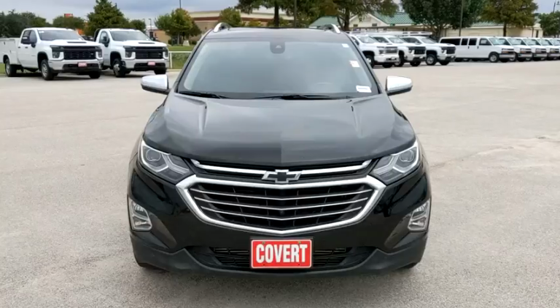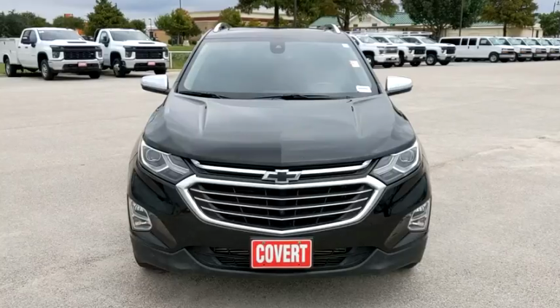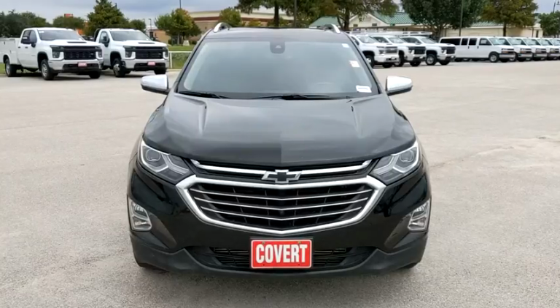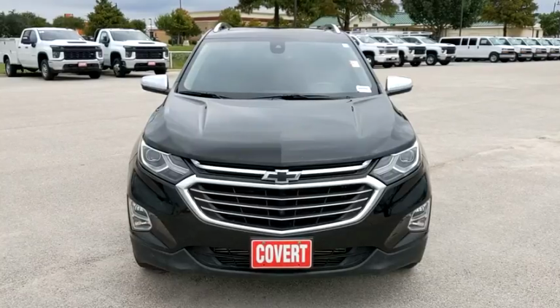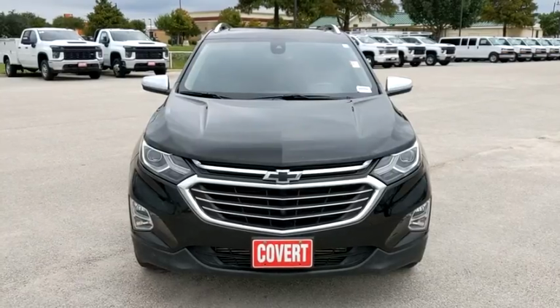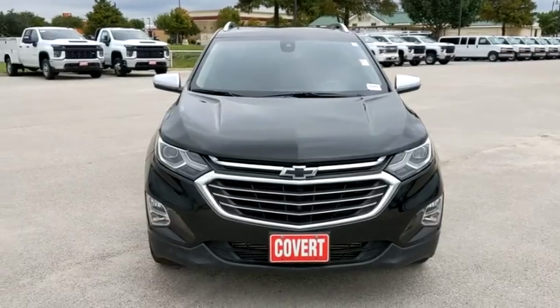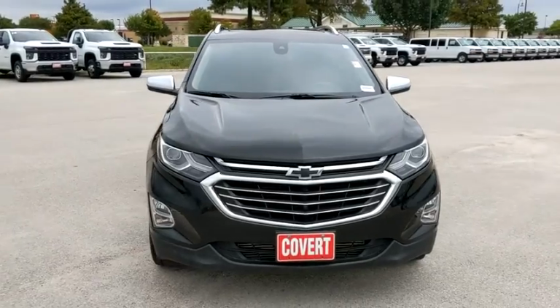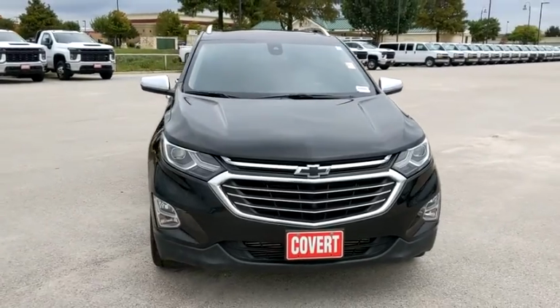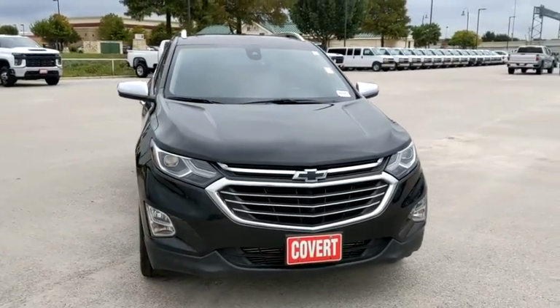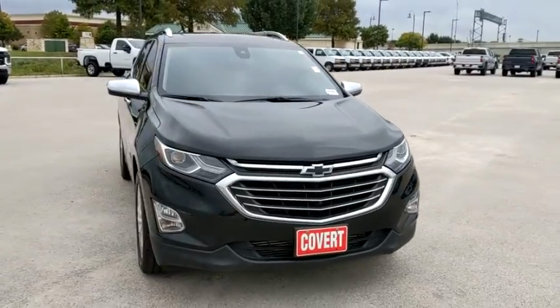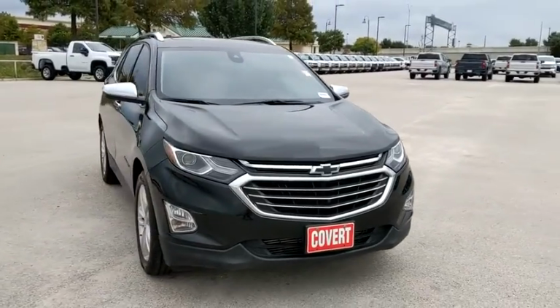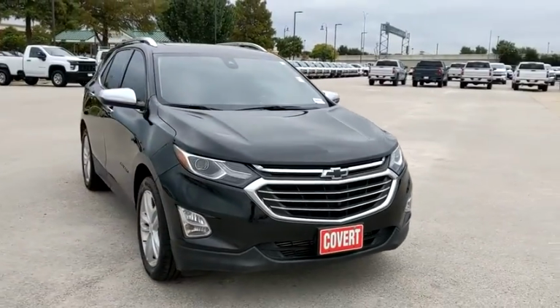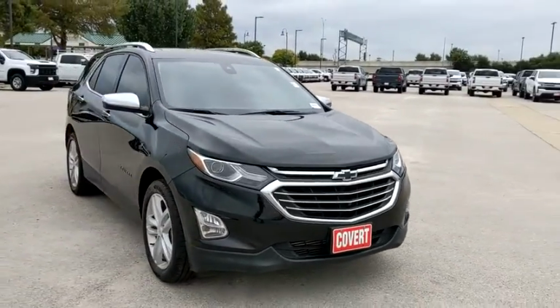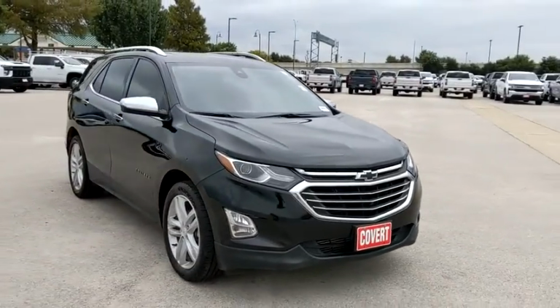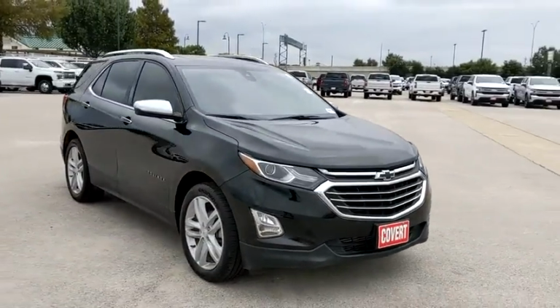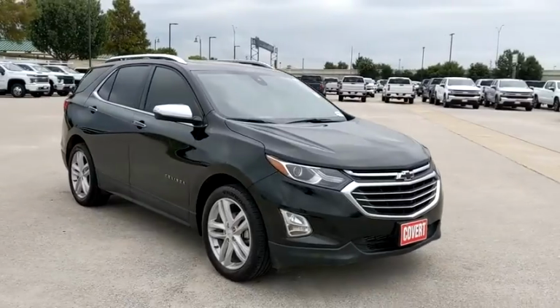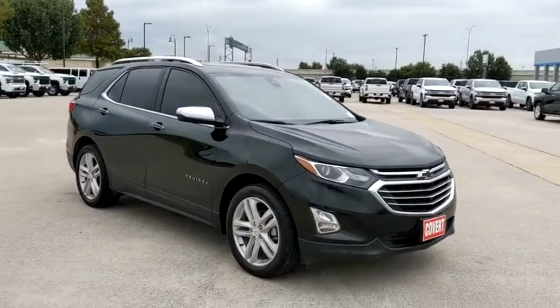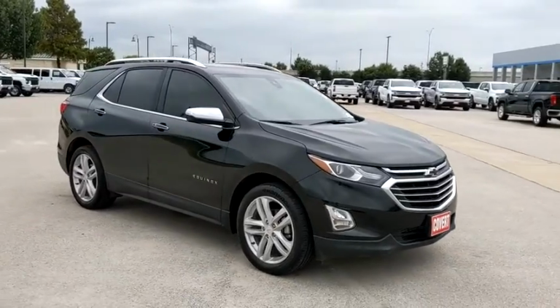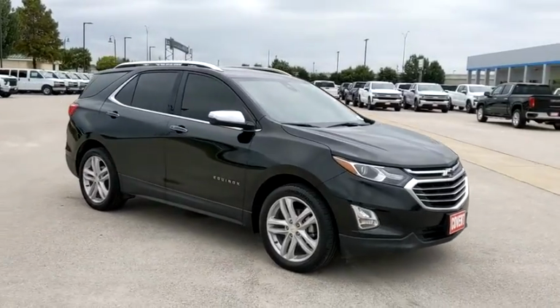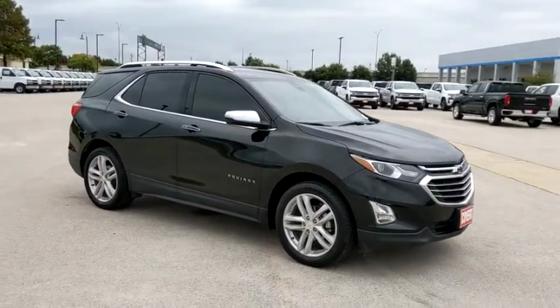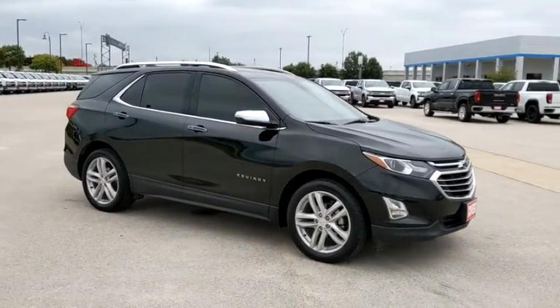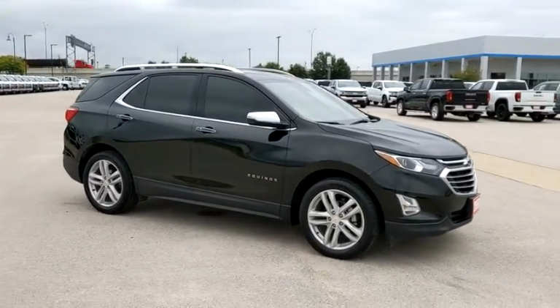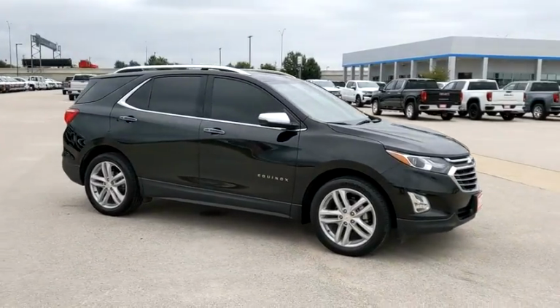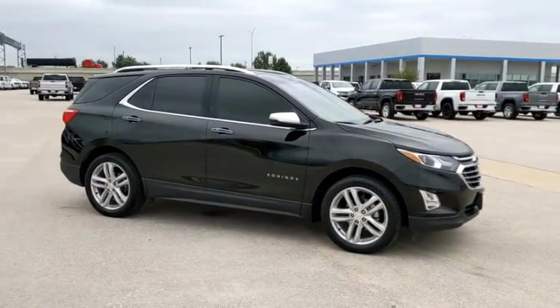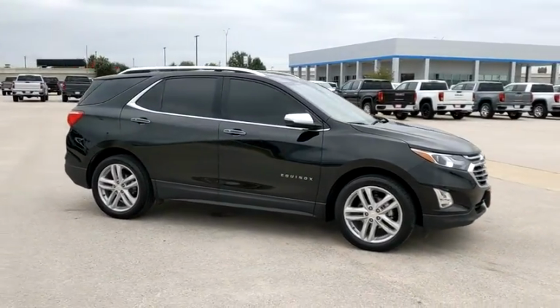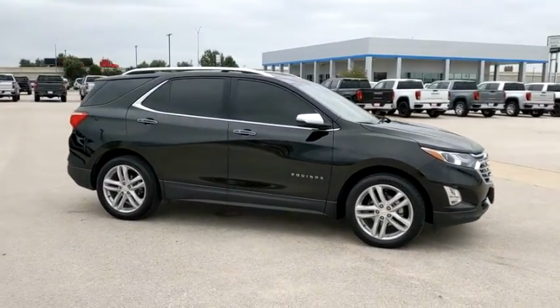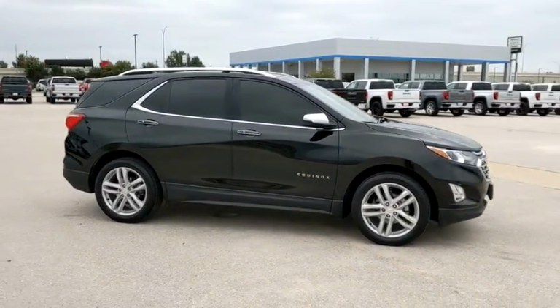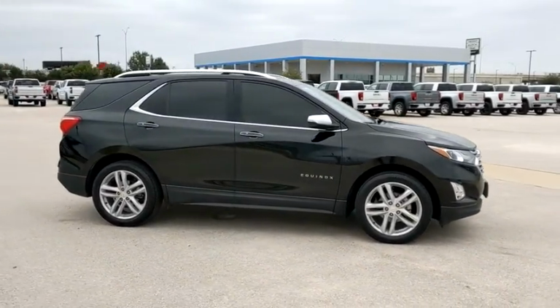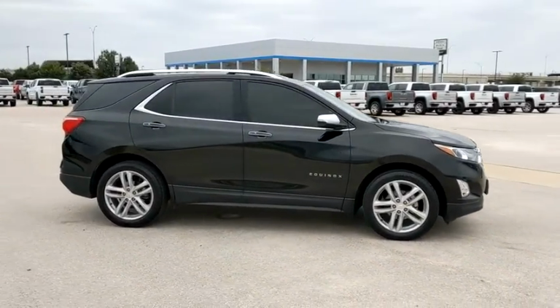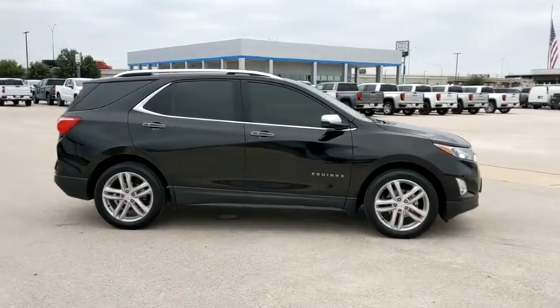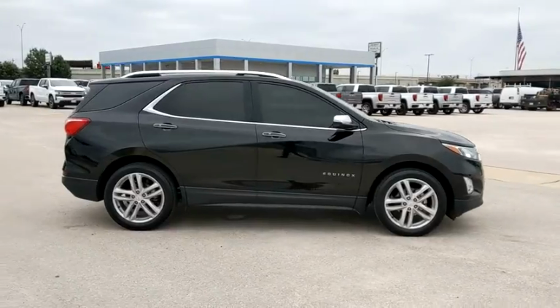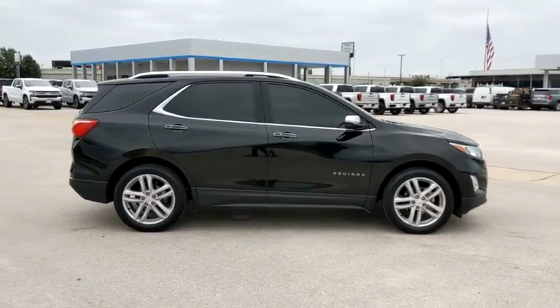We are pleased to show you the 2018 Chevrolet Equinox. Fuel efficiency, safety, and value equals the Chevy Equinox. This vehicle has less than 55,000 miles.